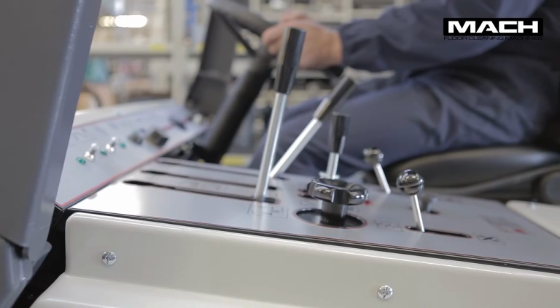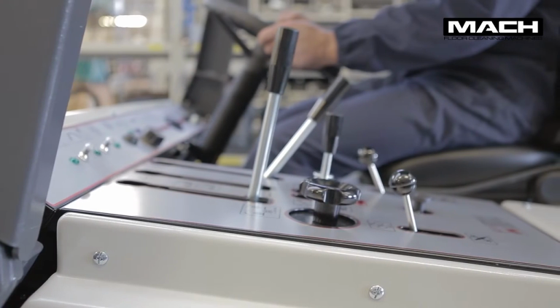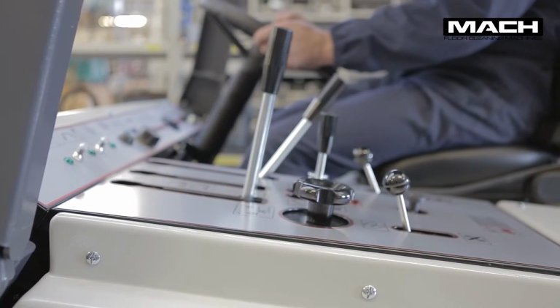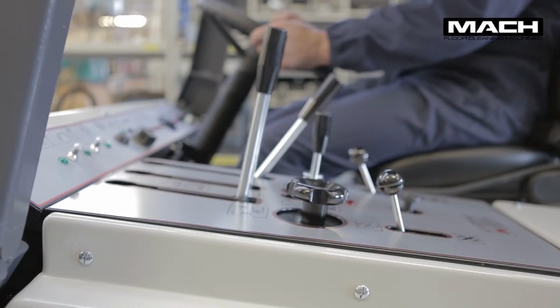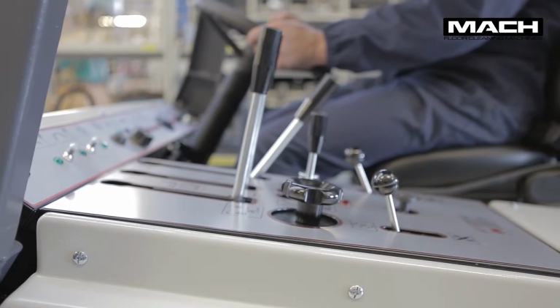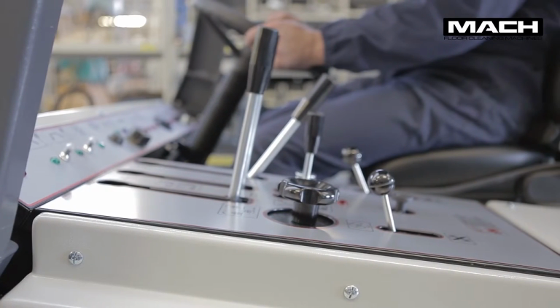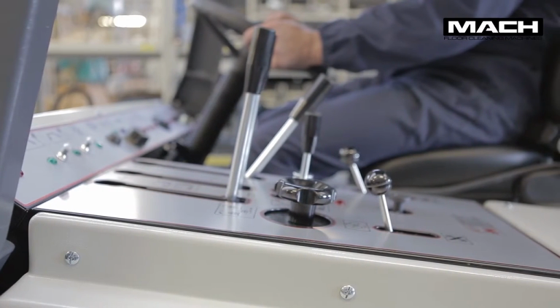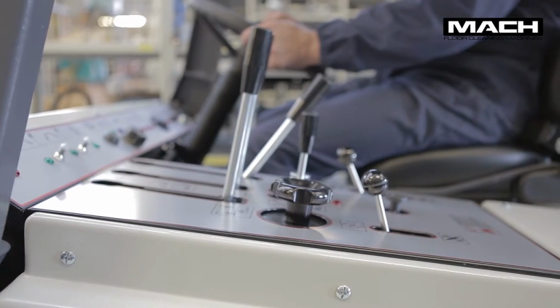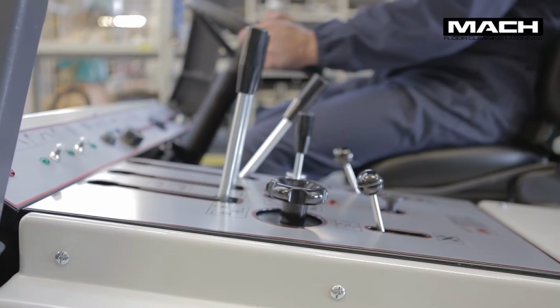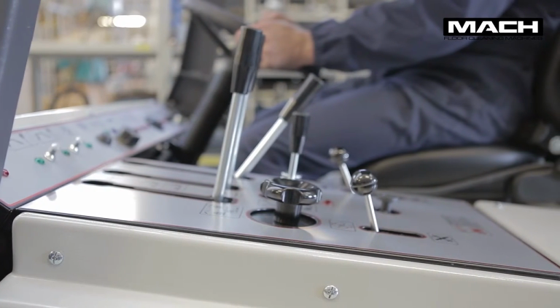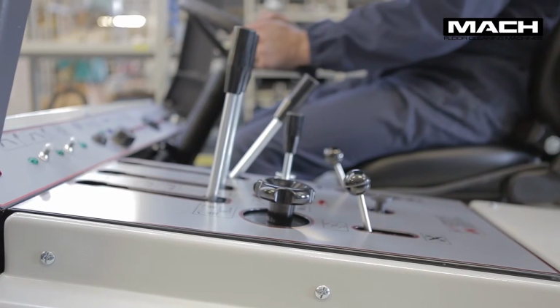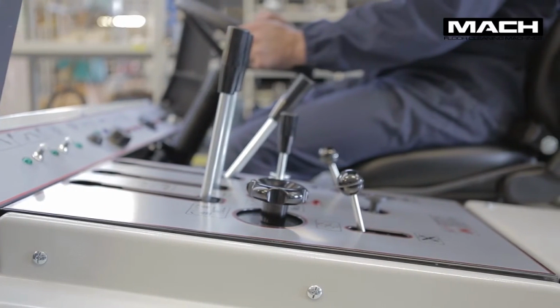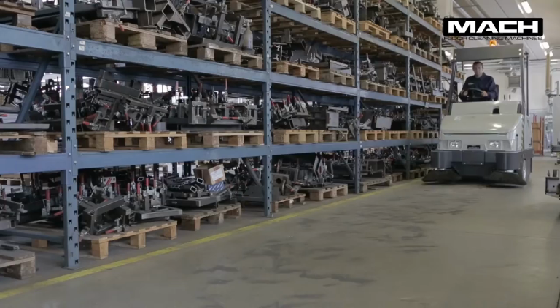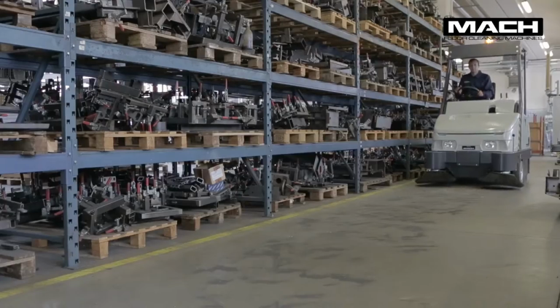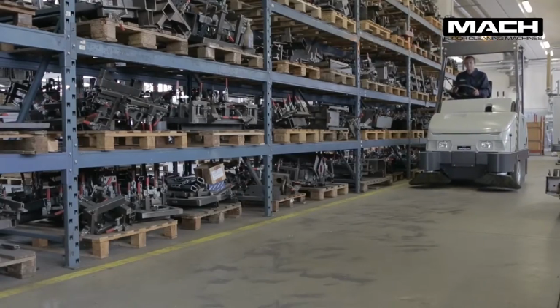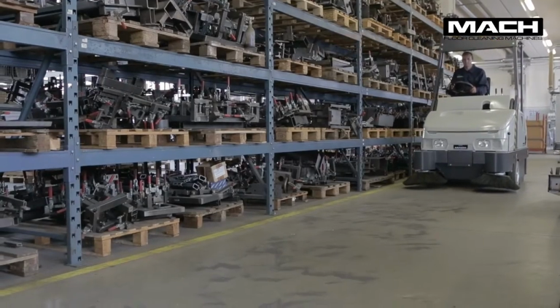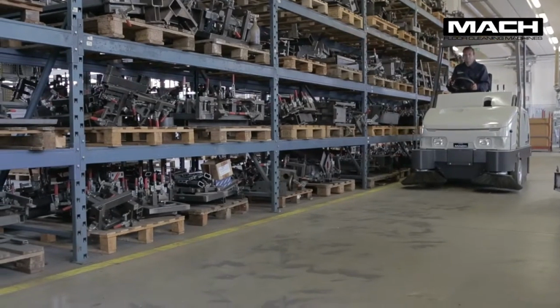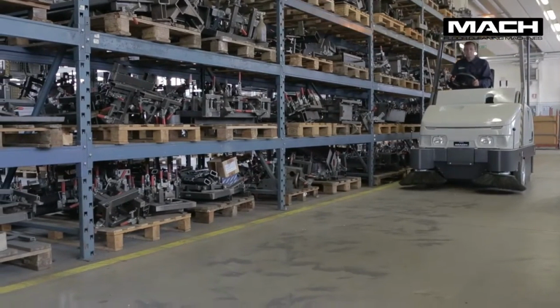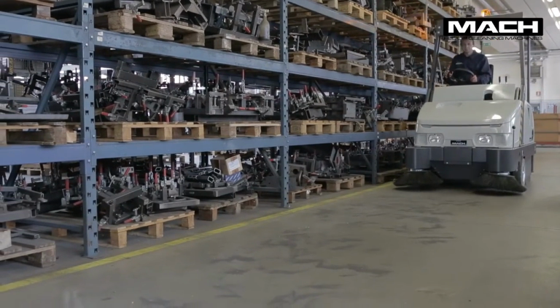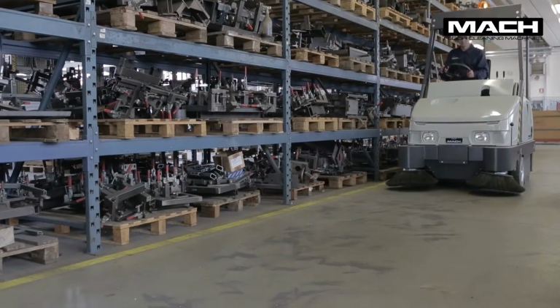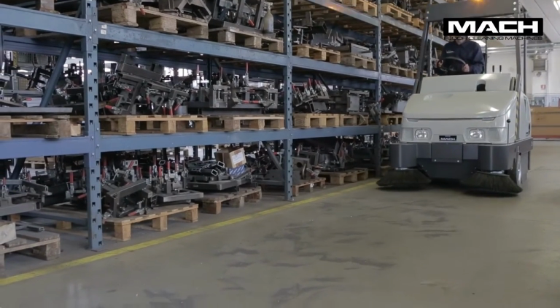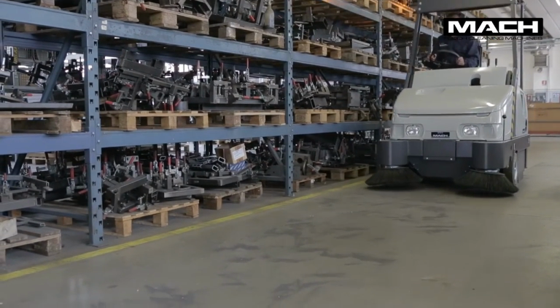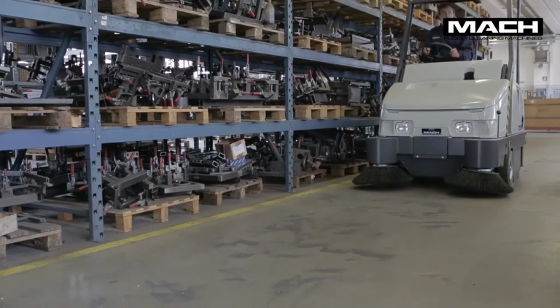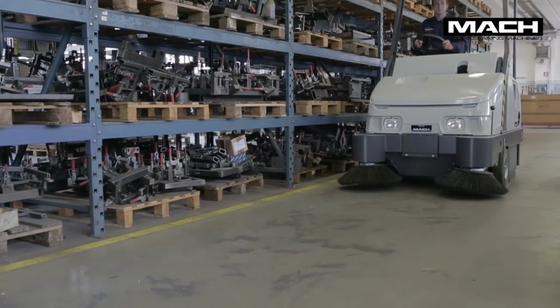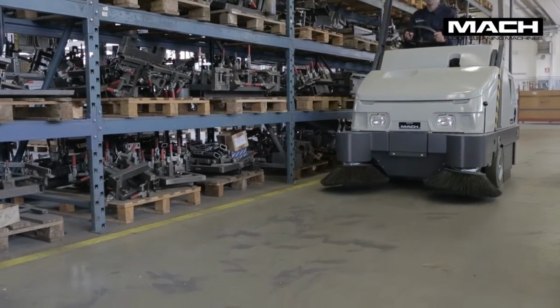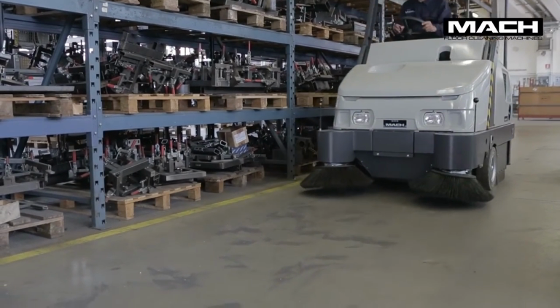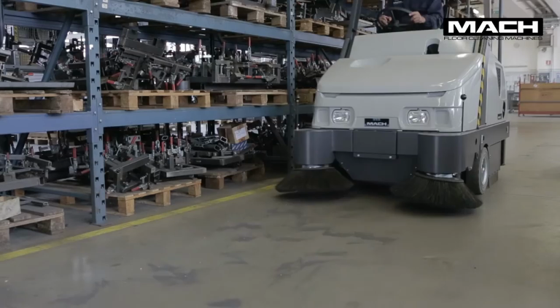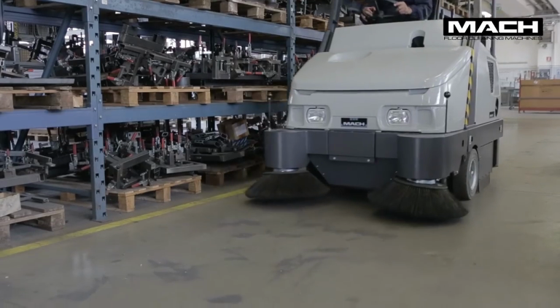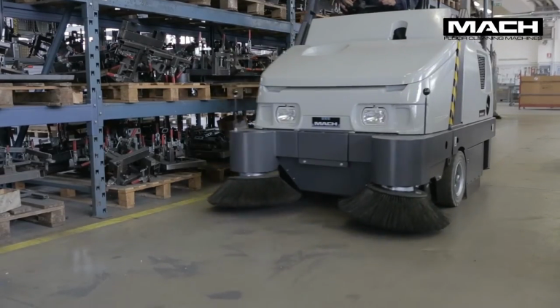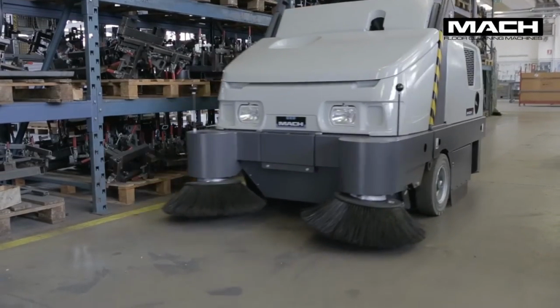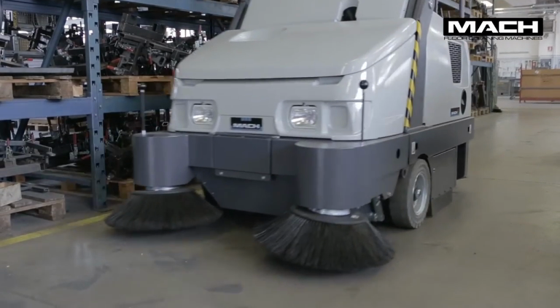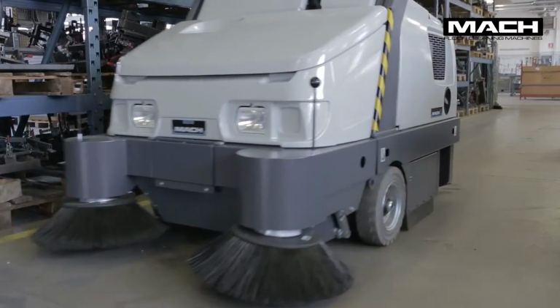All the controls are within the operator's reach and clearly marked. The internal parts are easily accessible for maintenance via rear, side, and top panels that can be completely opened.